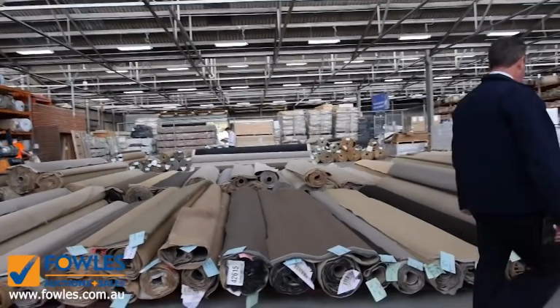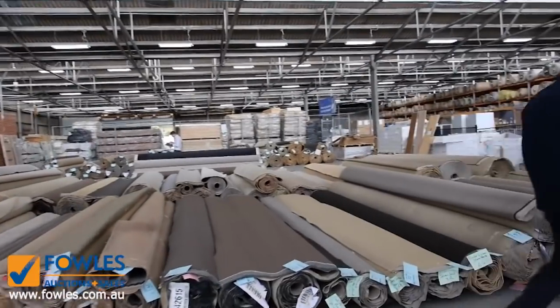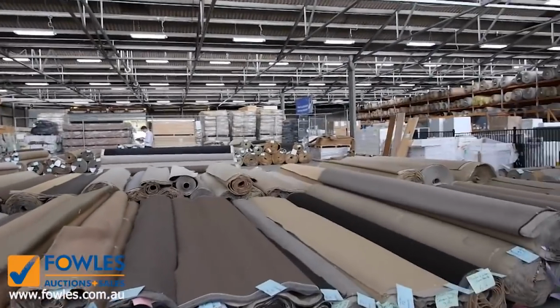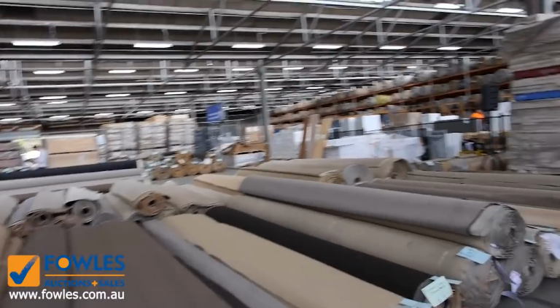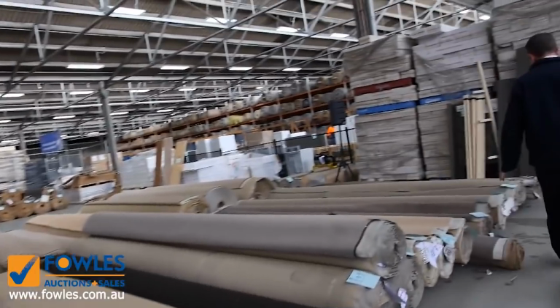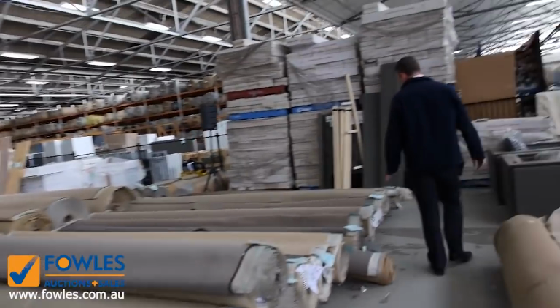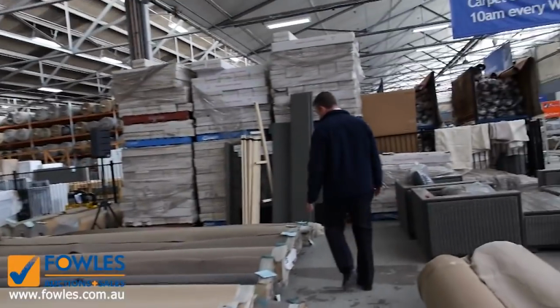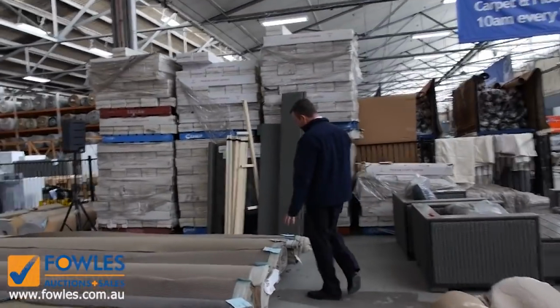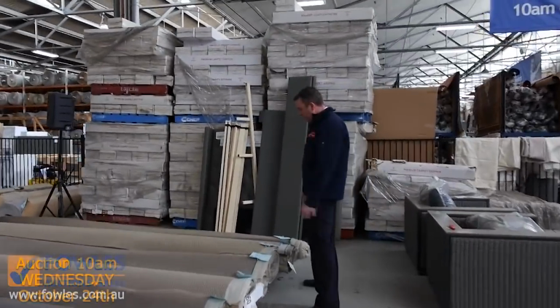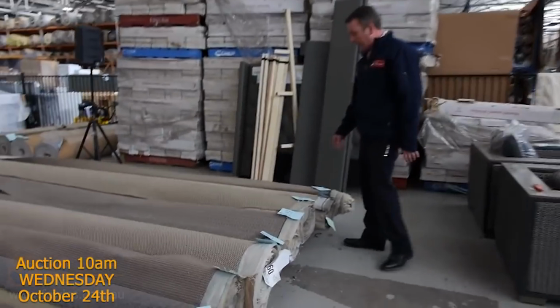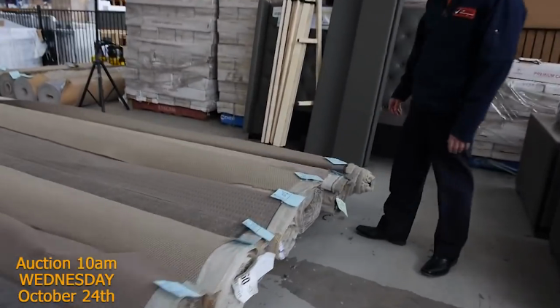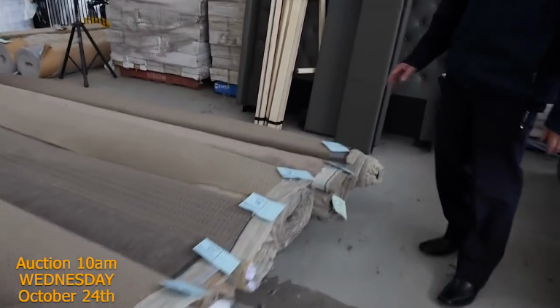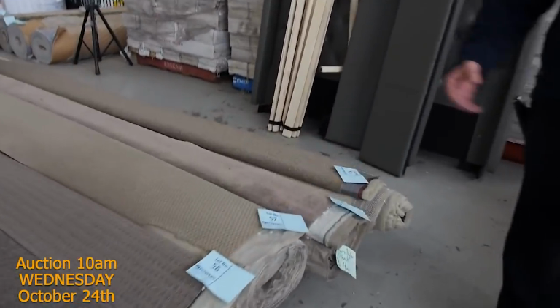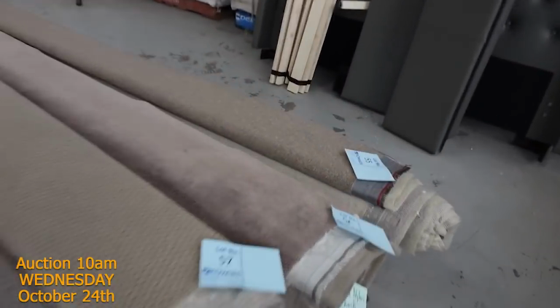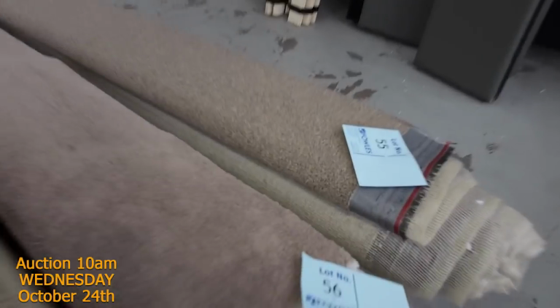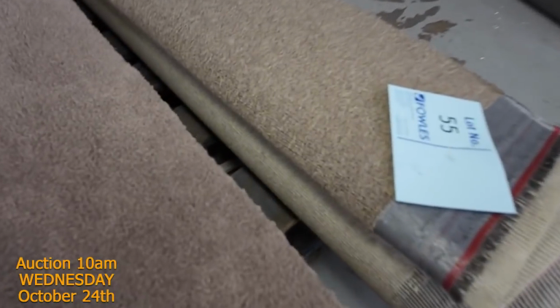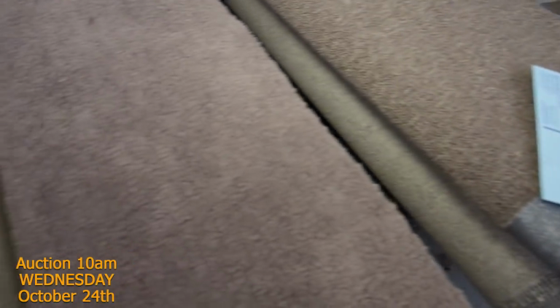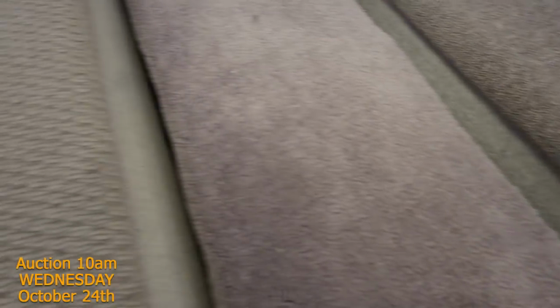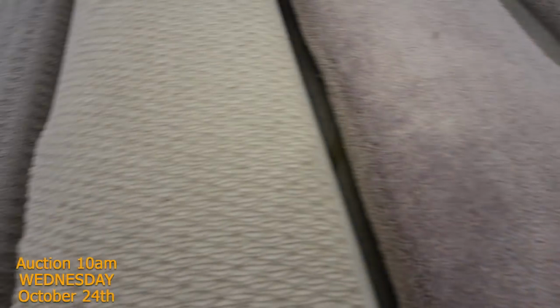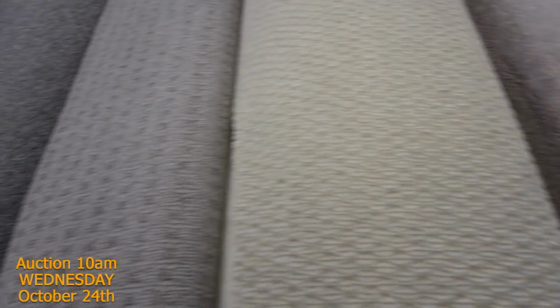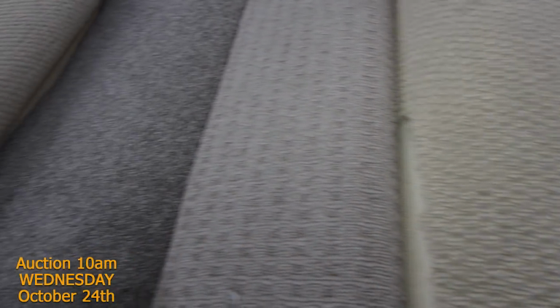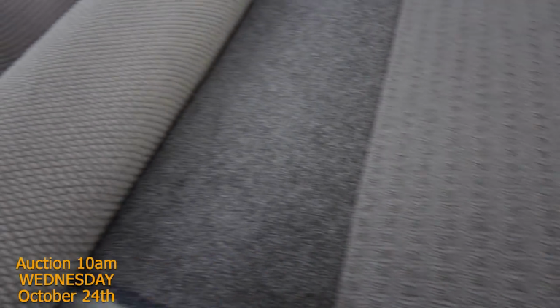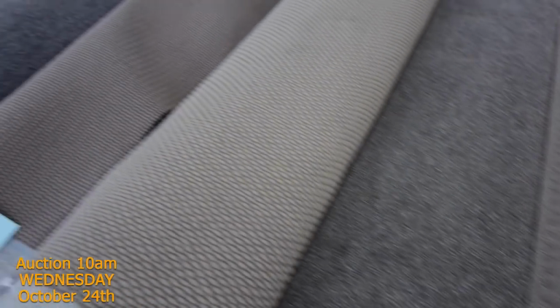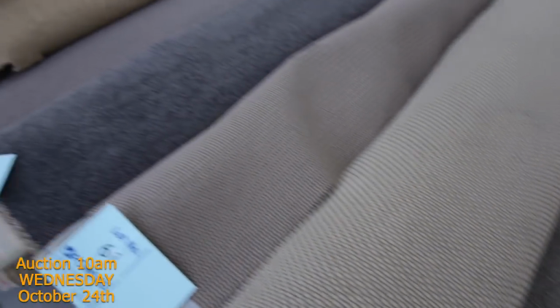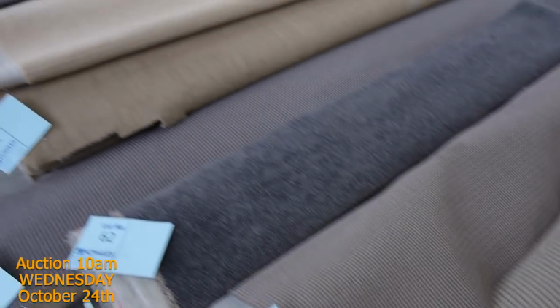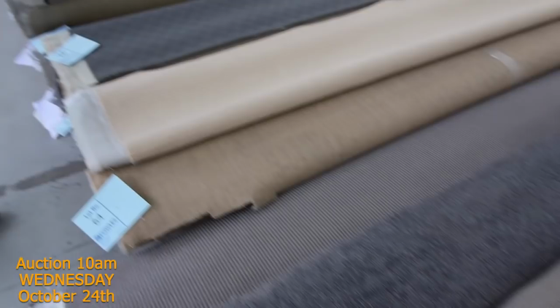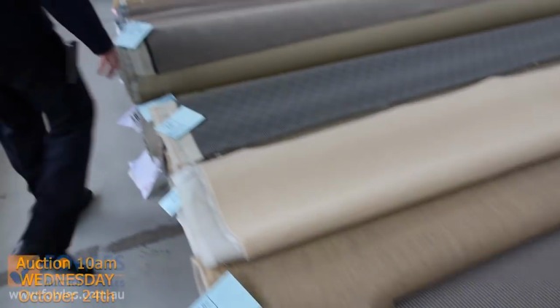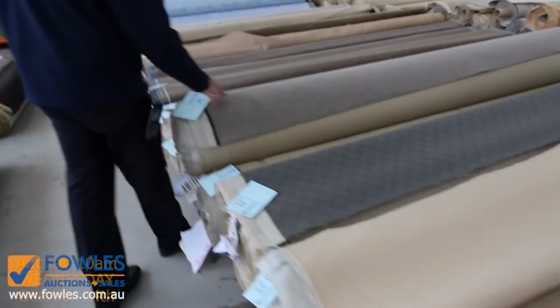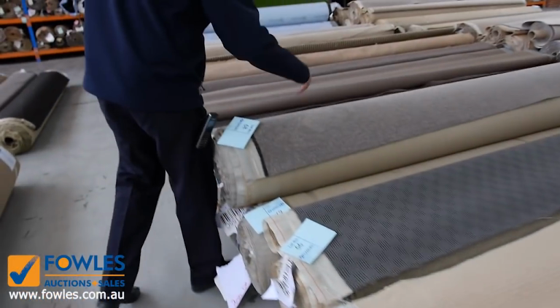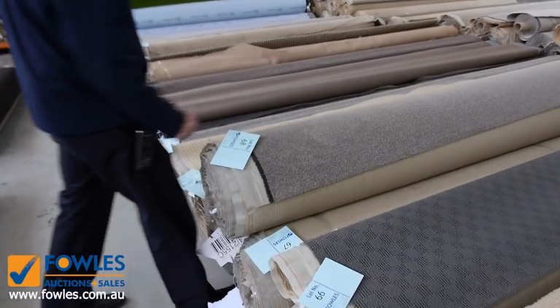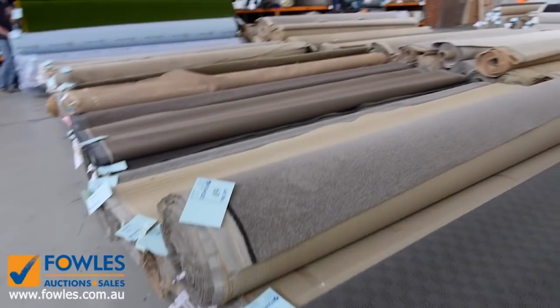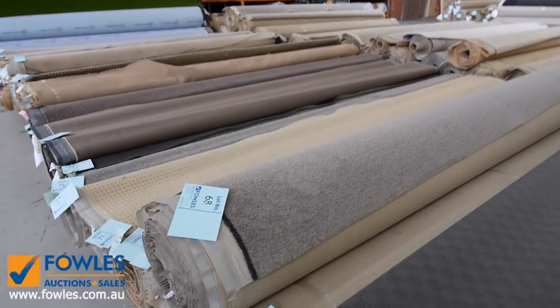Crossing over here, we've got plenty of these standard loop piles which generally sell for around the $25 a metre mark. Have a look at the colours — there's a great range this week, those greys and charcoals and fawns. Plenty of them to get through, and the more we've got, you generally find the better the price.